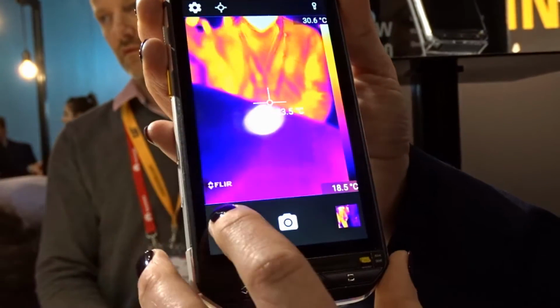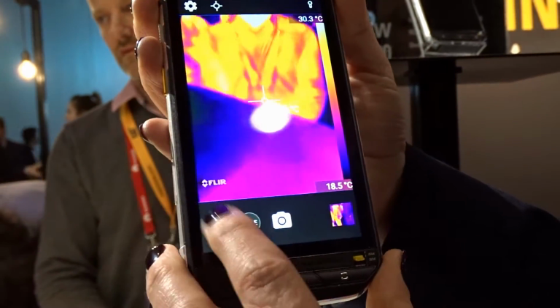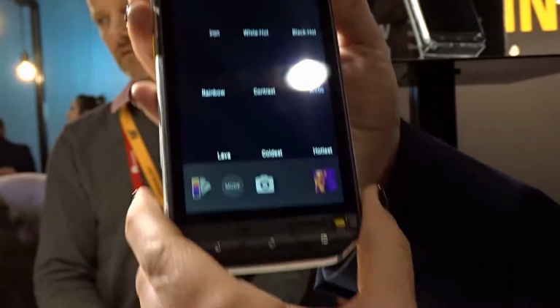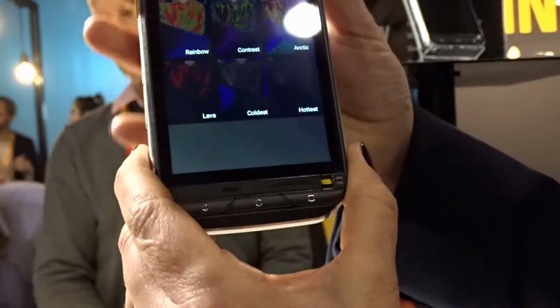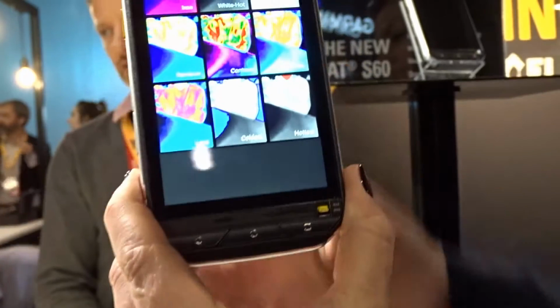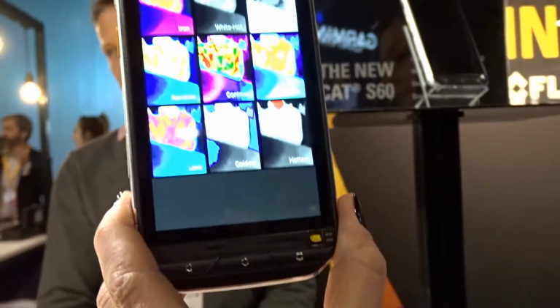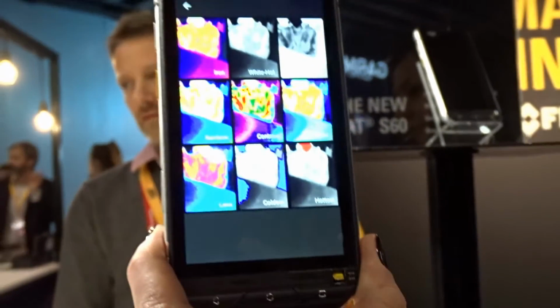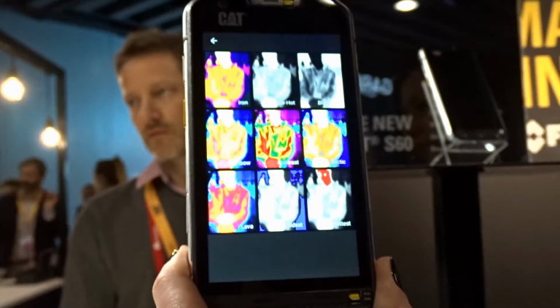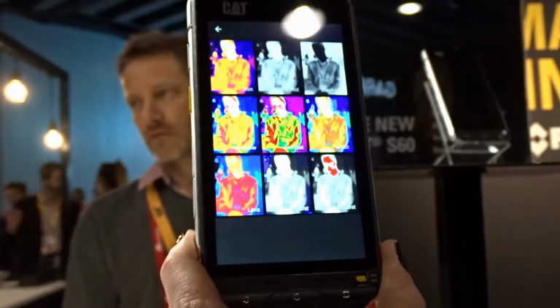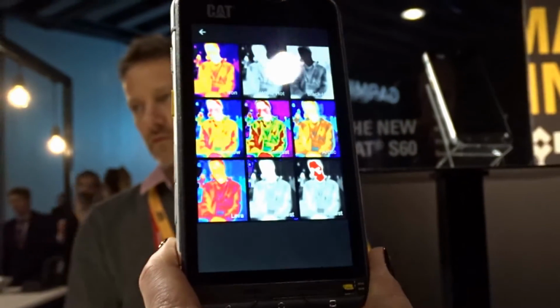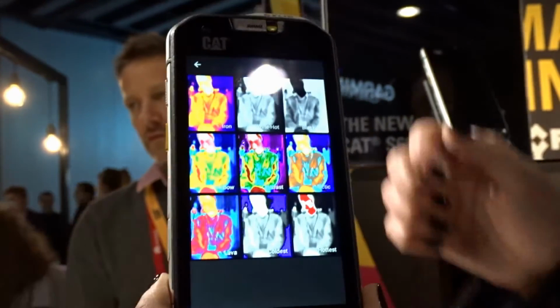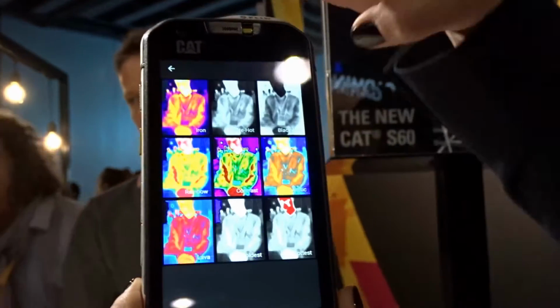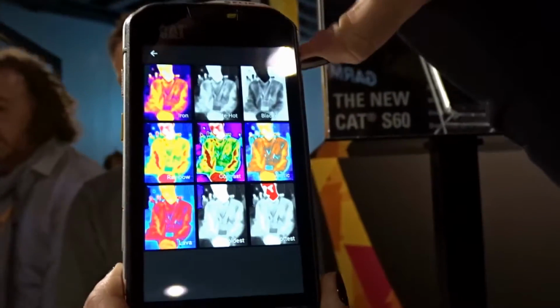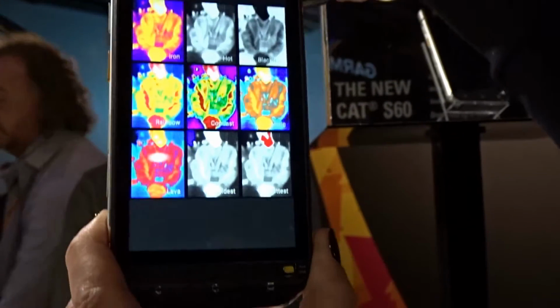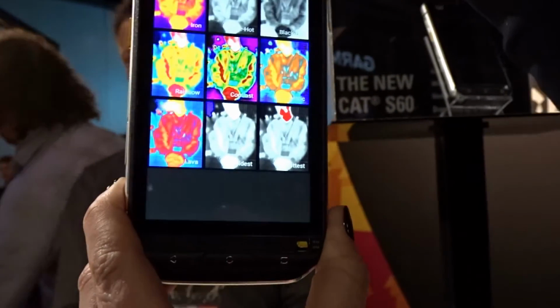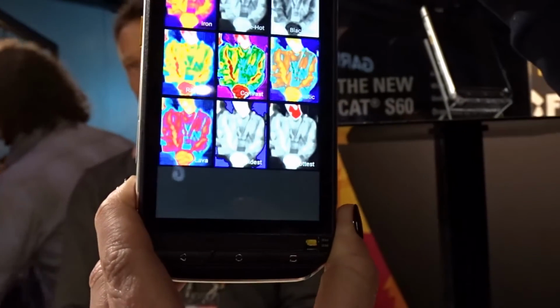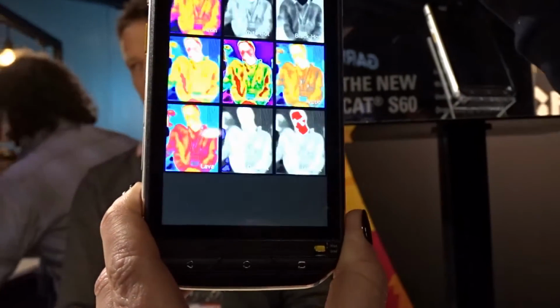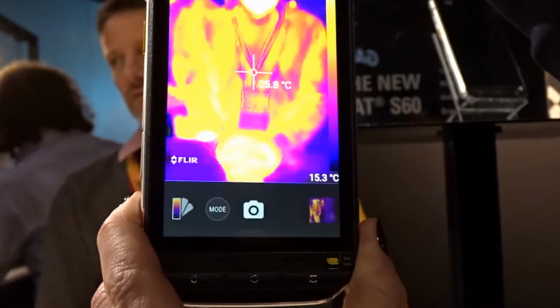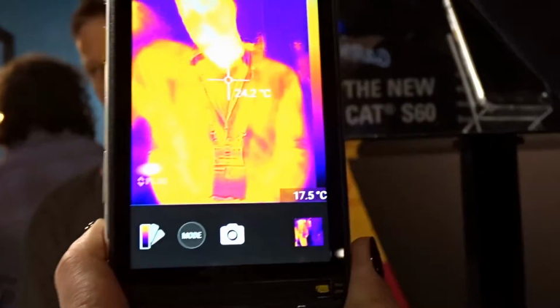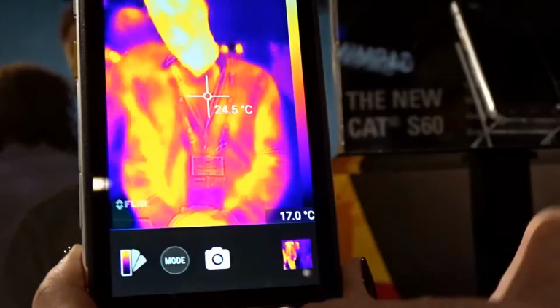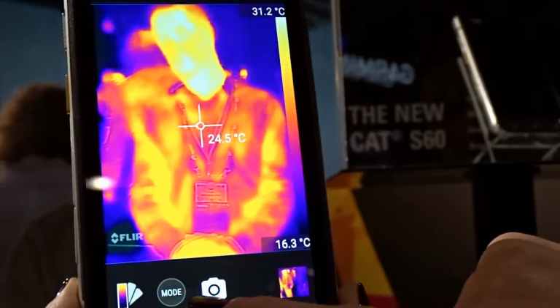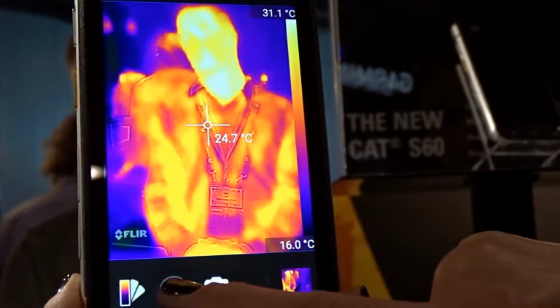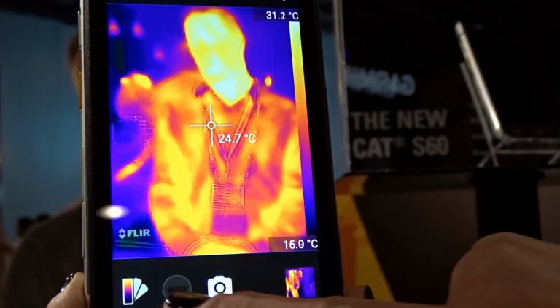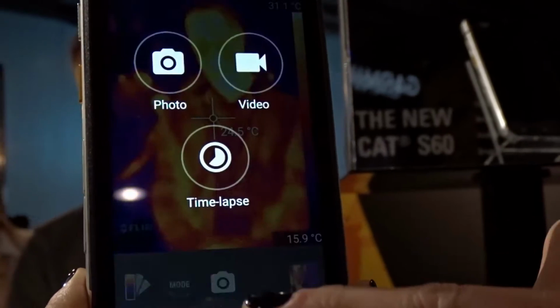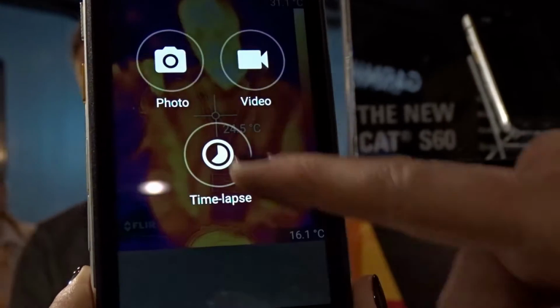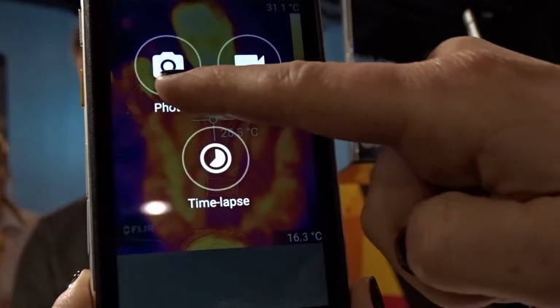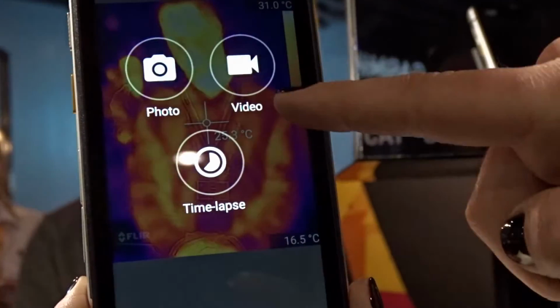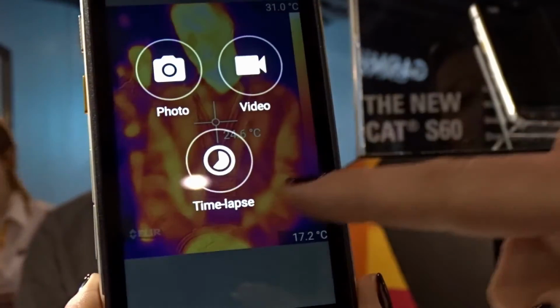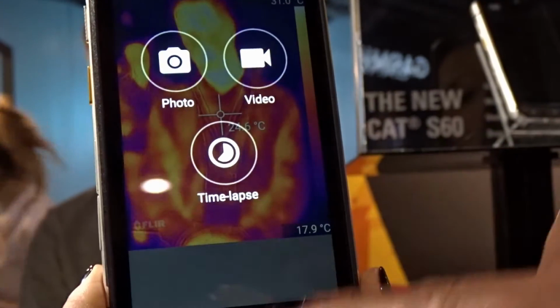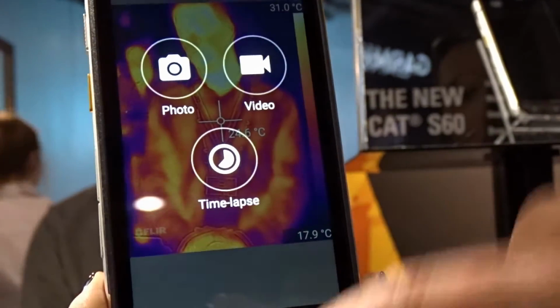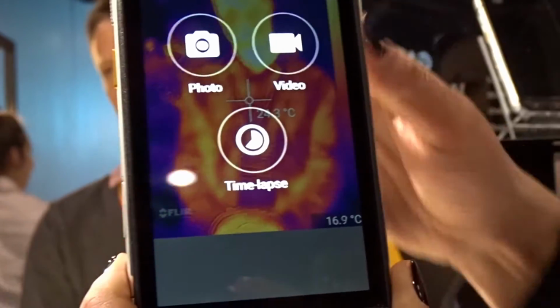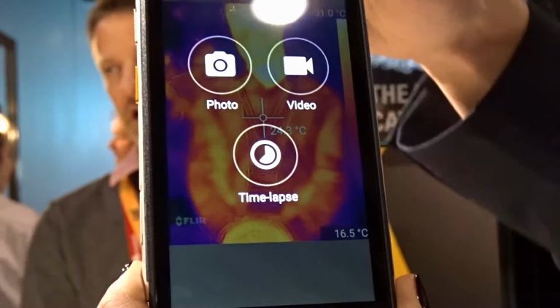It's got nine different colors that you can work with. You can shoot photo, video, or time-lapse thermal.